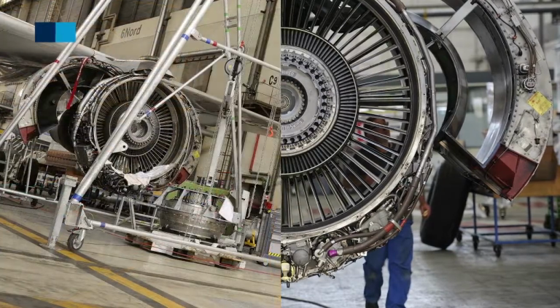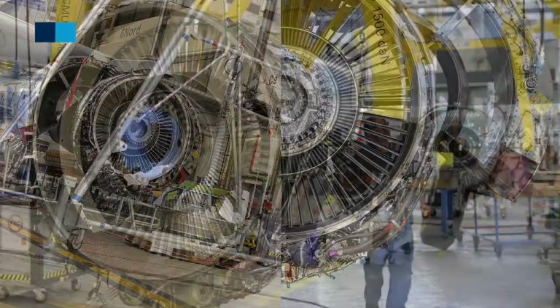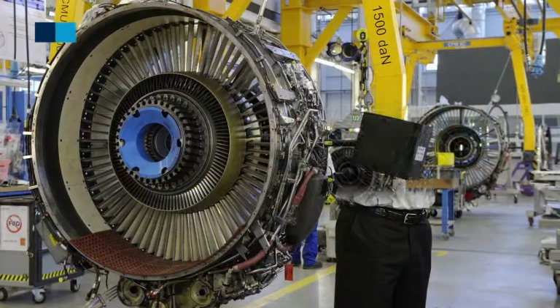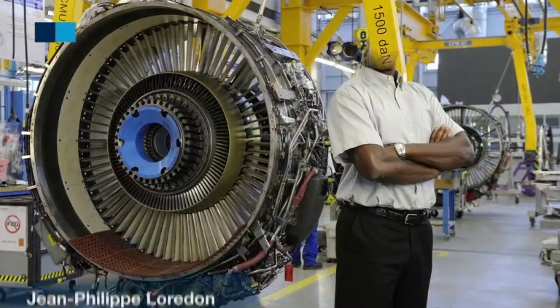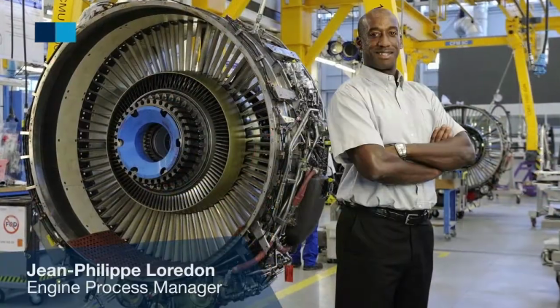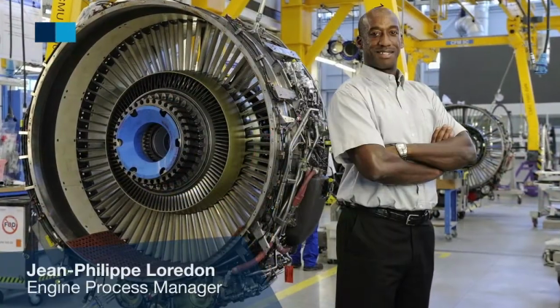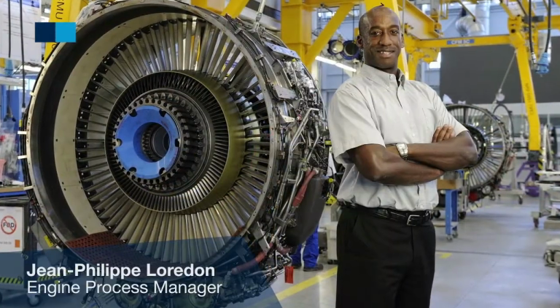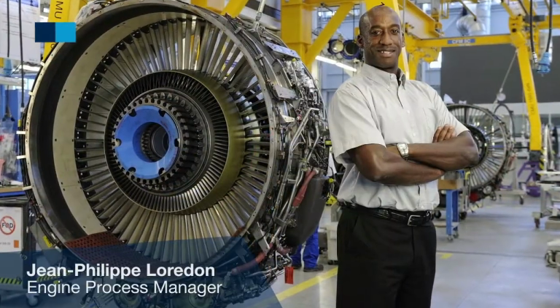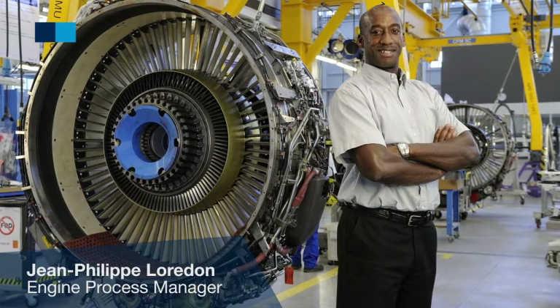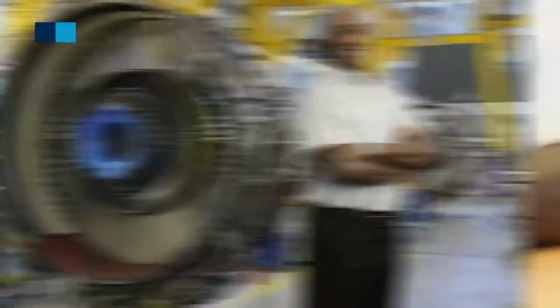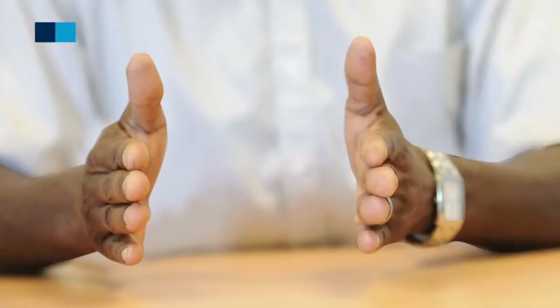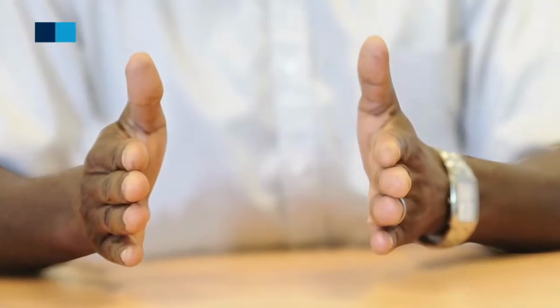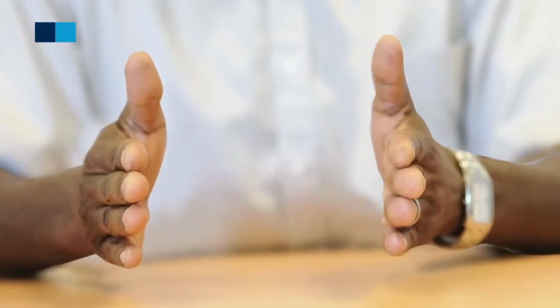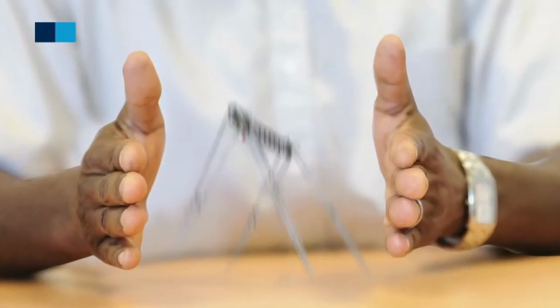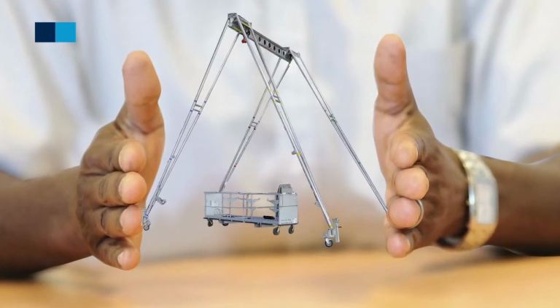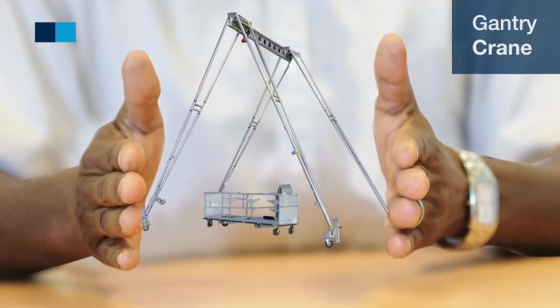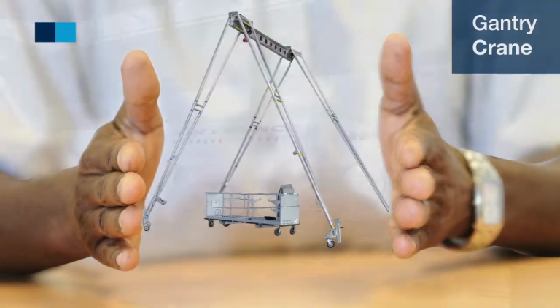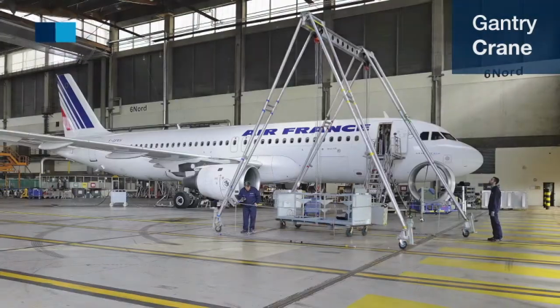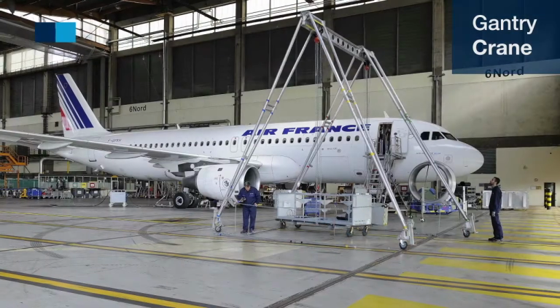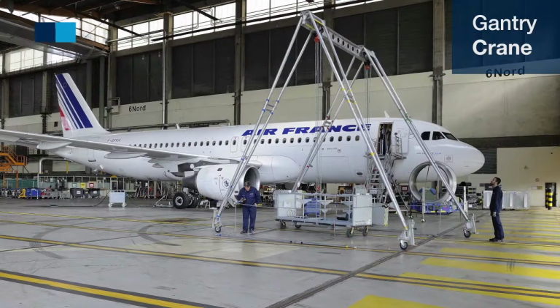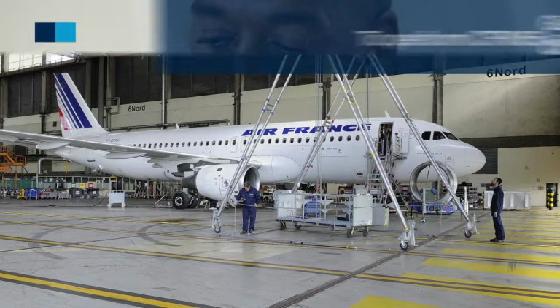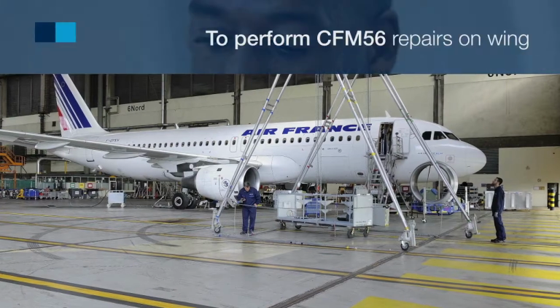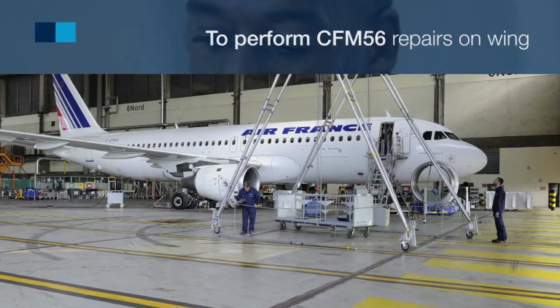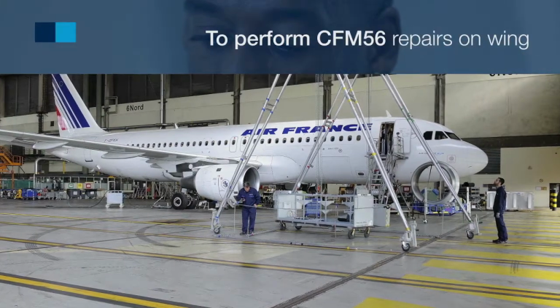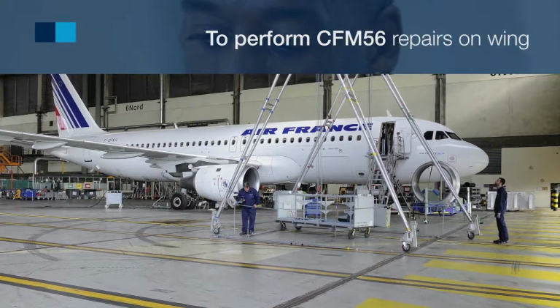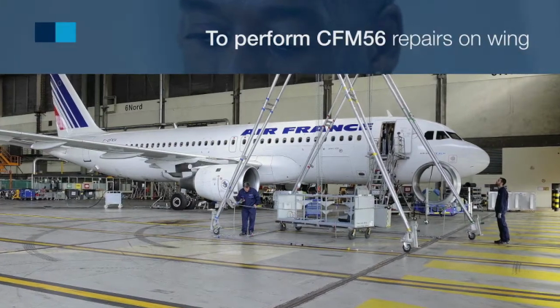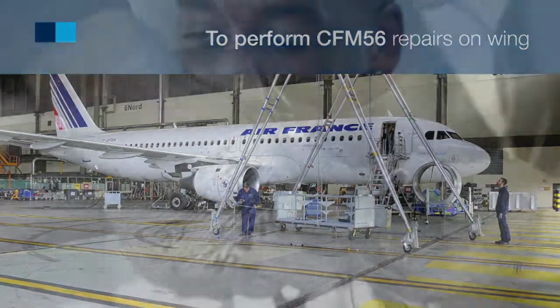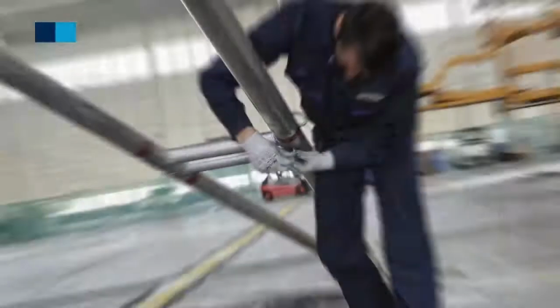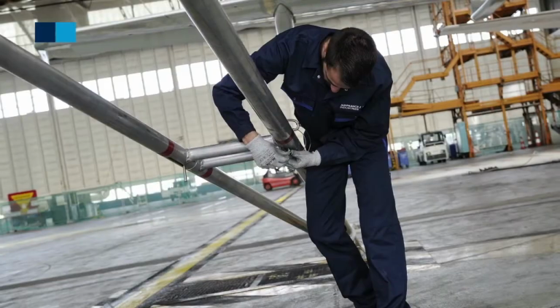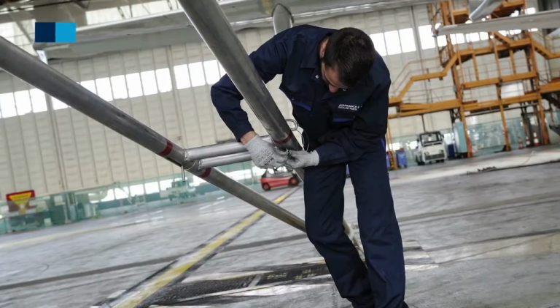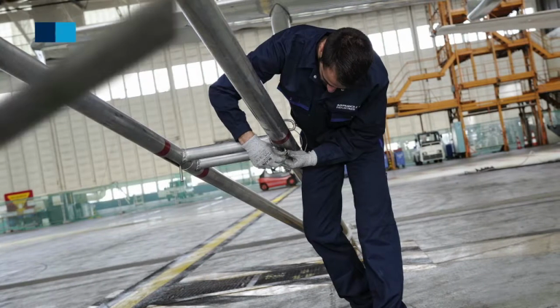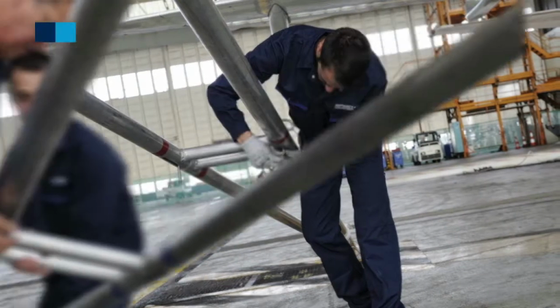Air France Industries KLM Engineering and Maintenance is one of the few MROs to have developed a gondry crane in order to perform CFM56 on-wing, on-site maintenance at locations where there is no hoisting device.